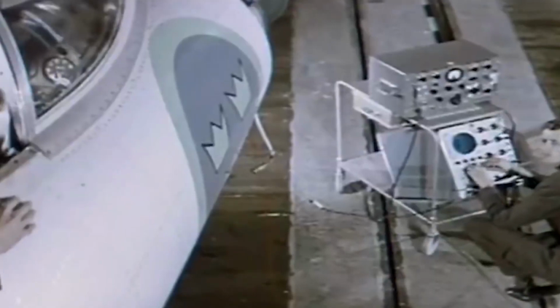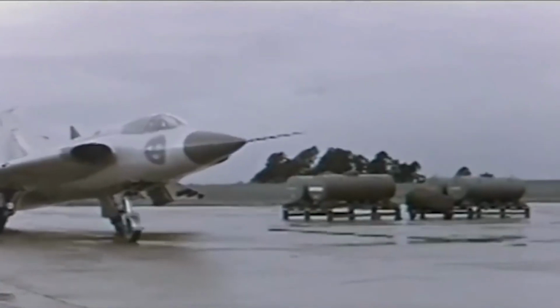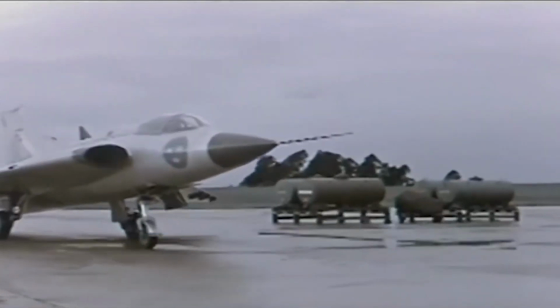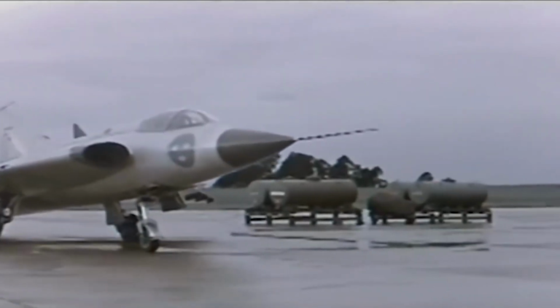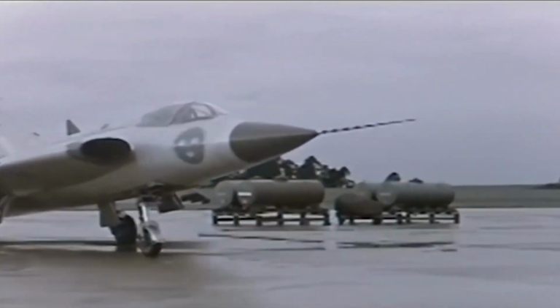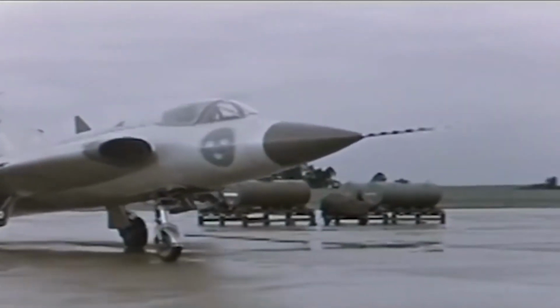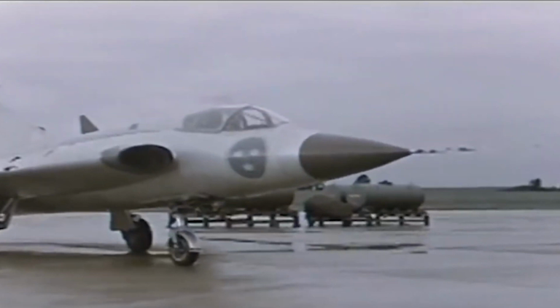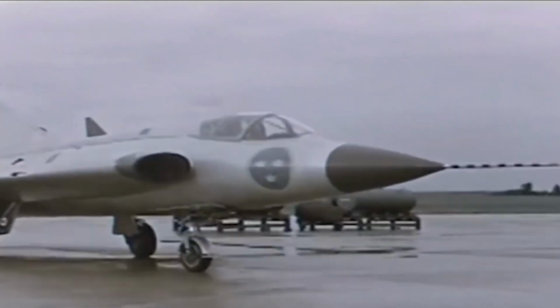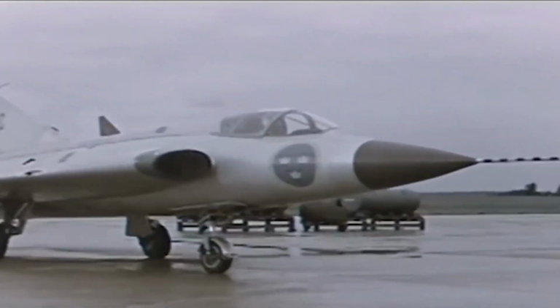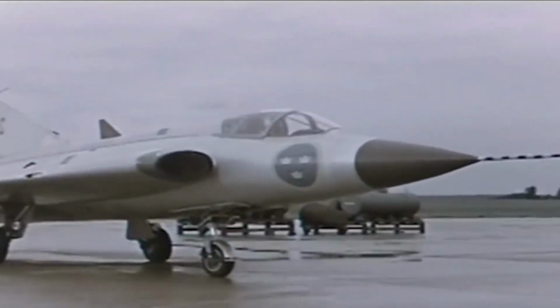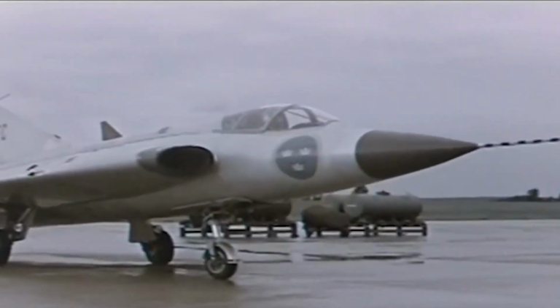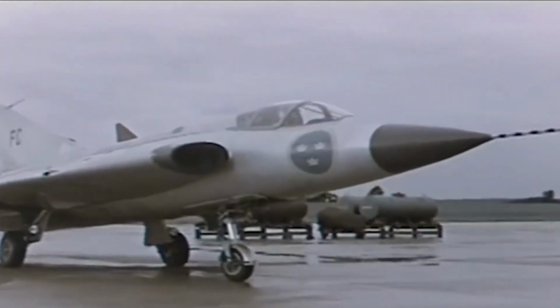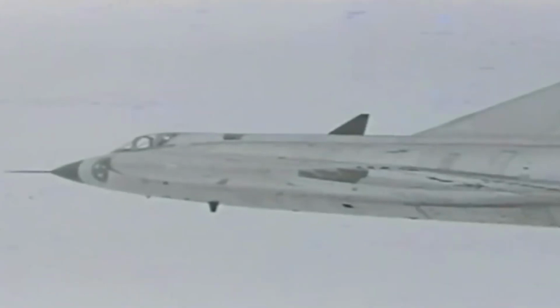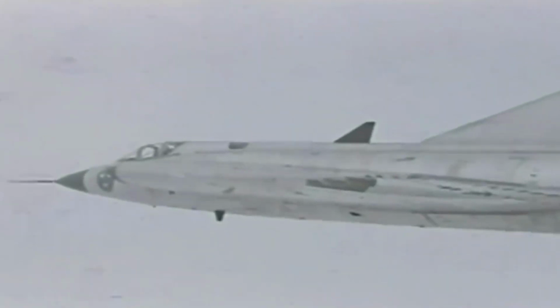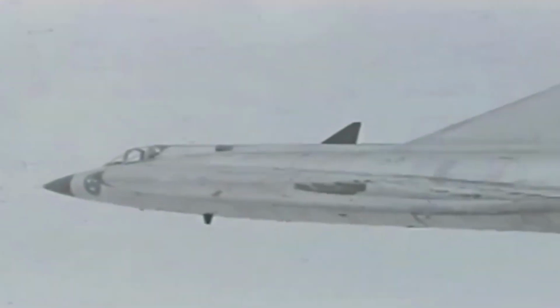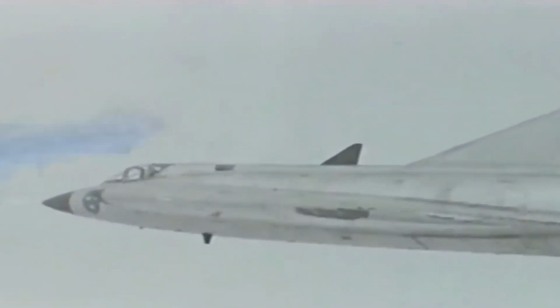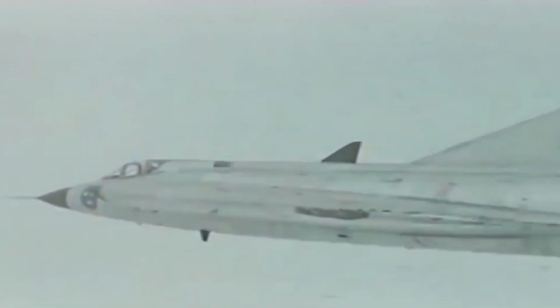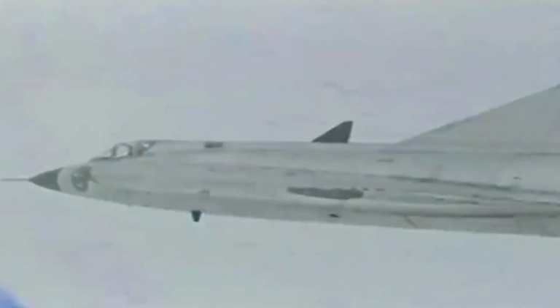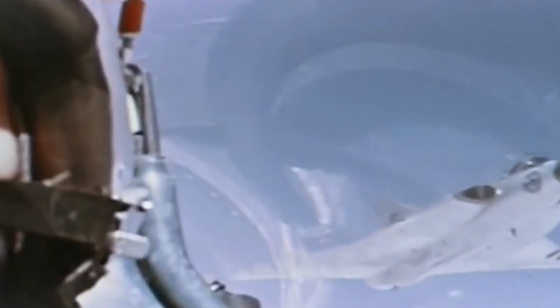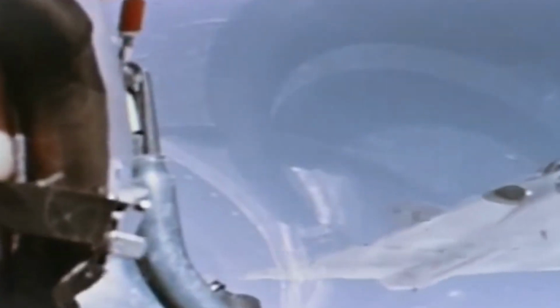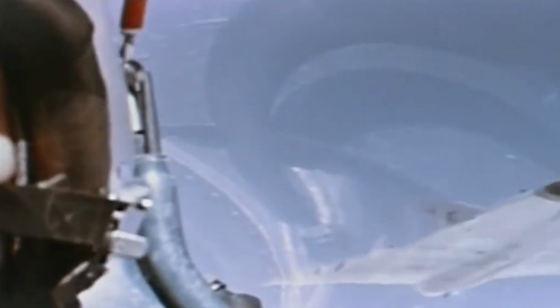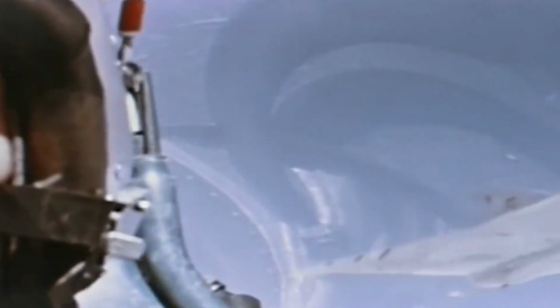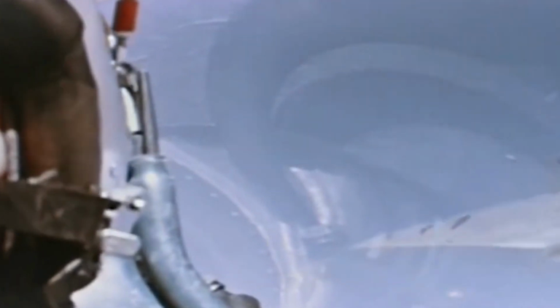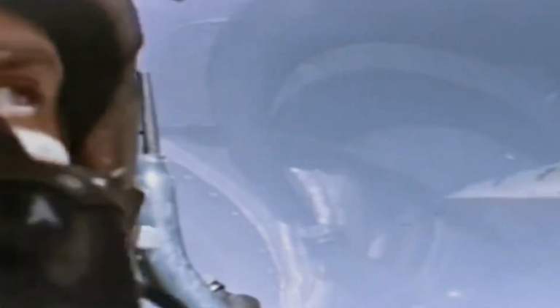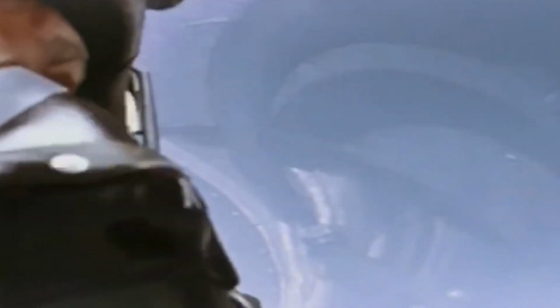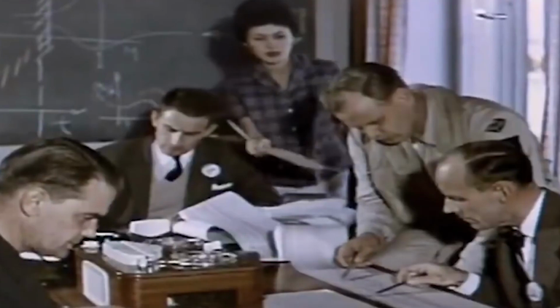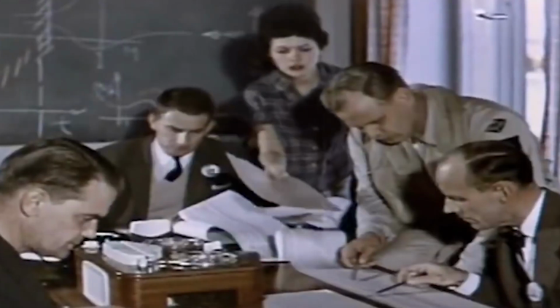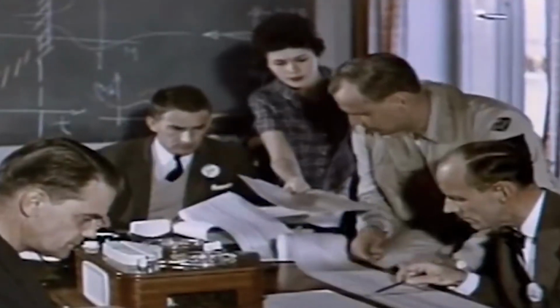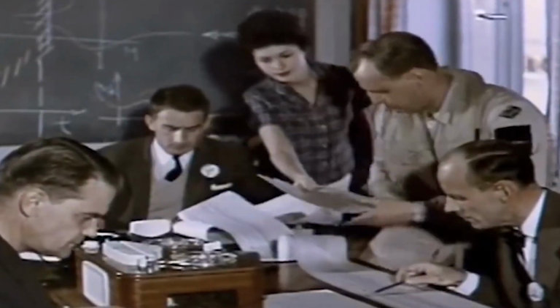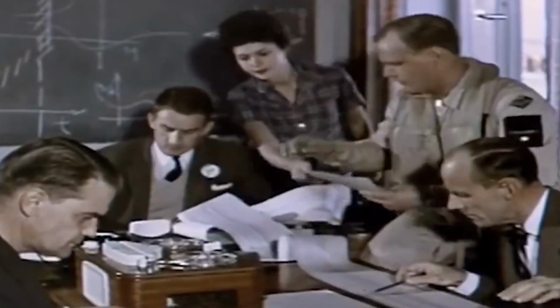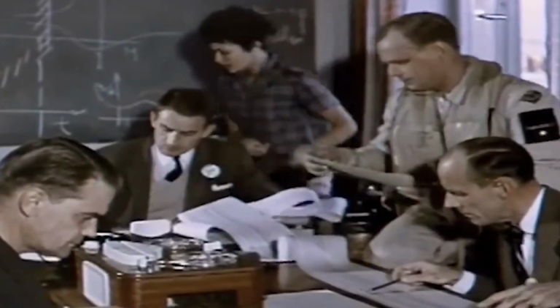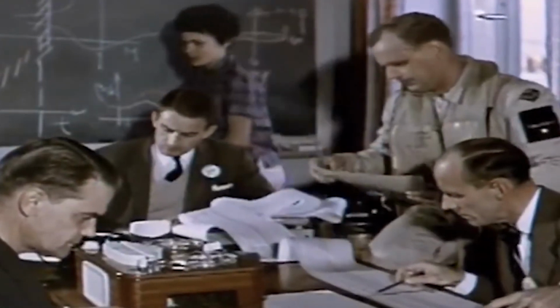With the rise of the jet age and the heightening of the Cold War, Sweden foresaw a need for an aircraft which could intercept both nuclear bombers and enemy fighters. The Swedish requirements were uniquely specific.